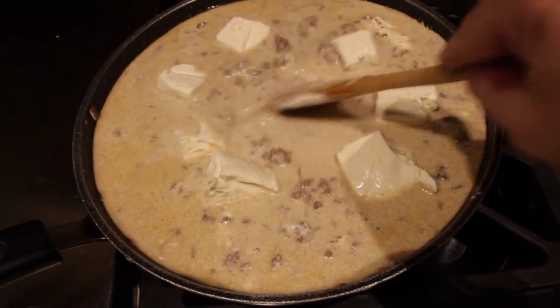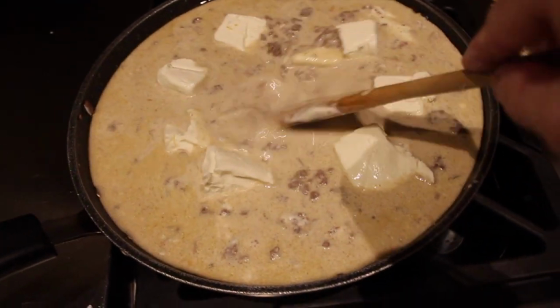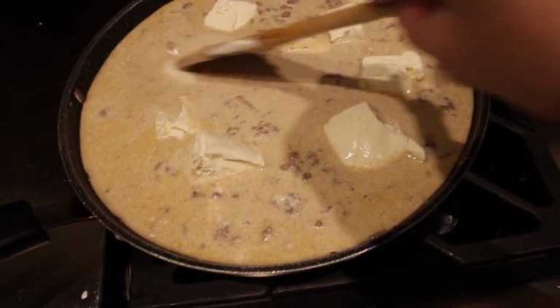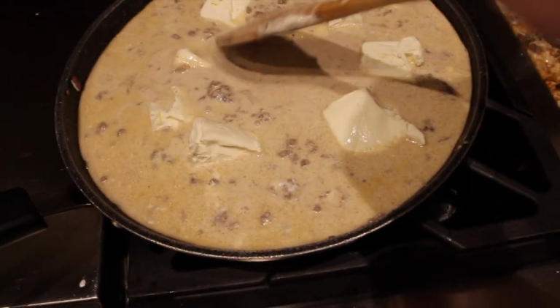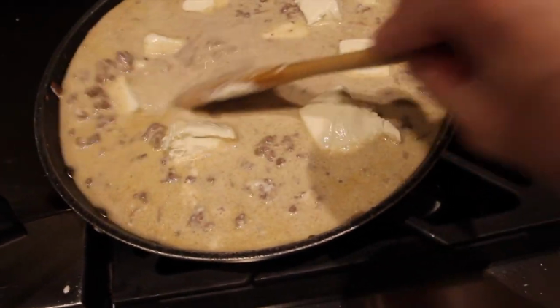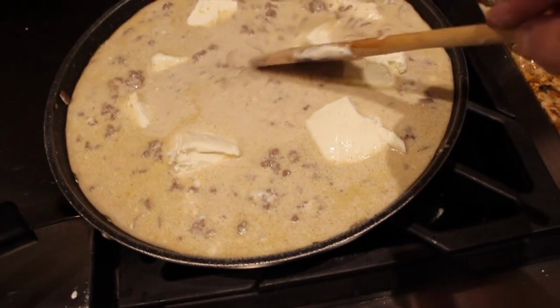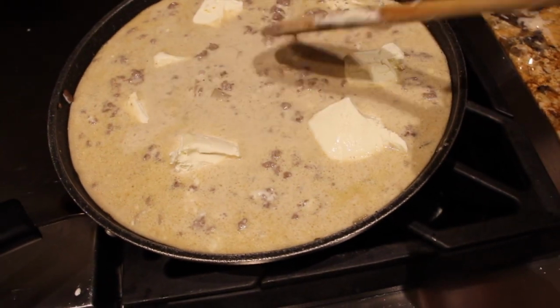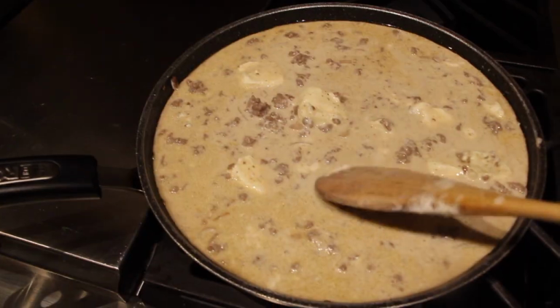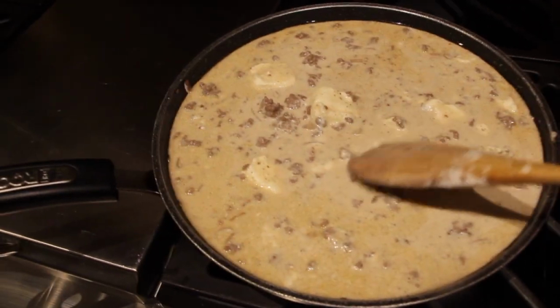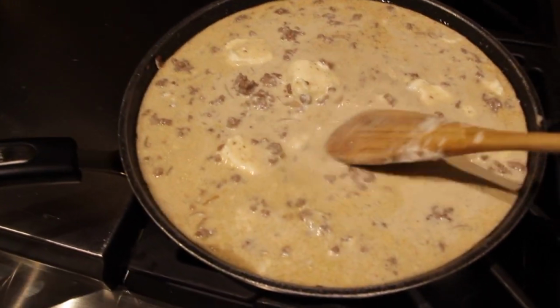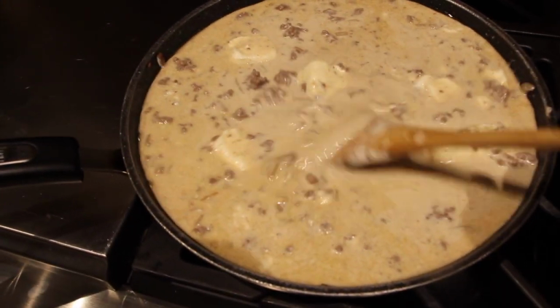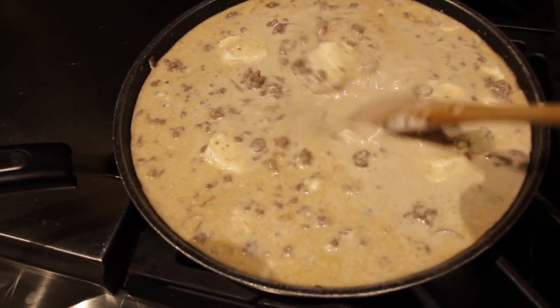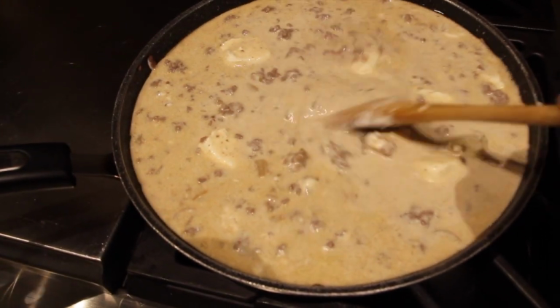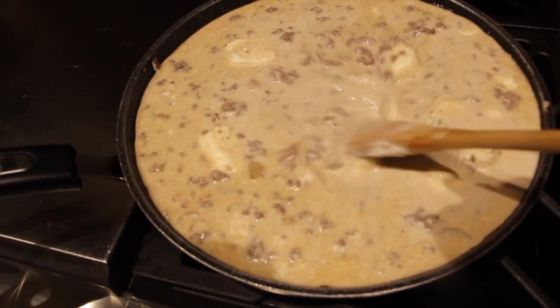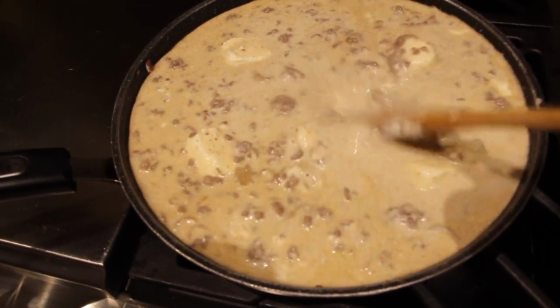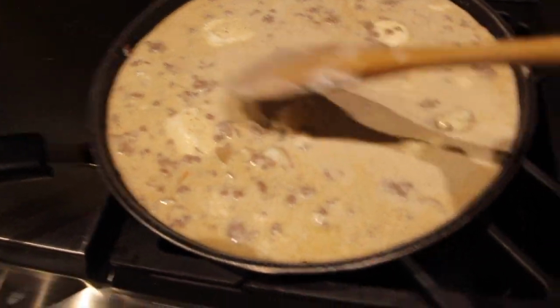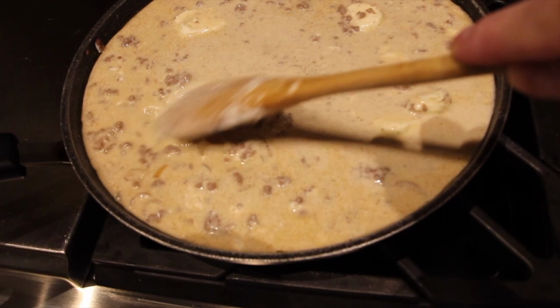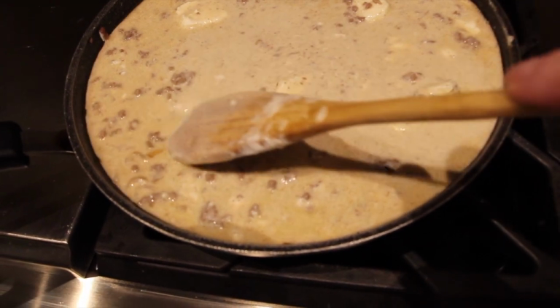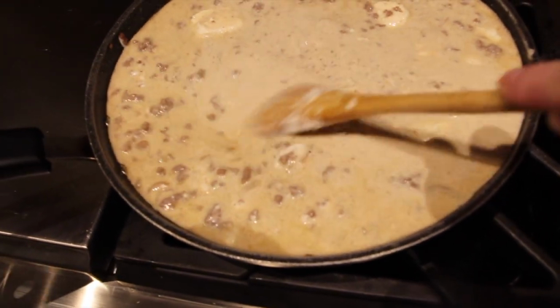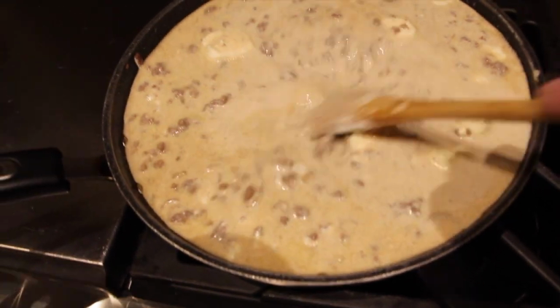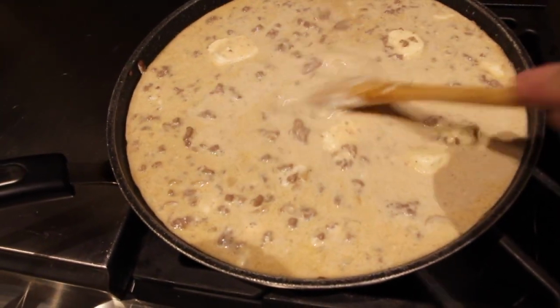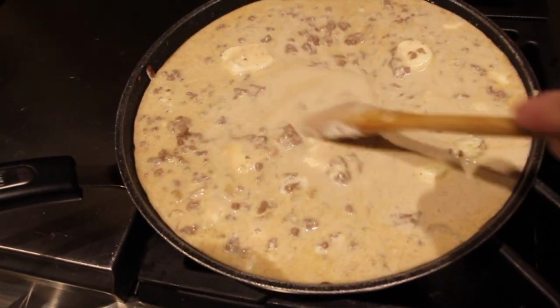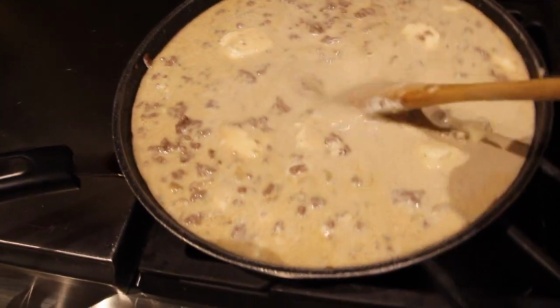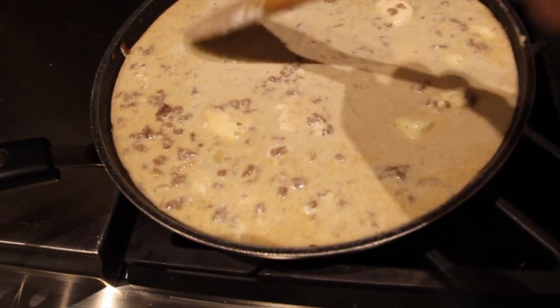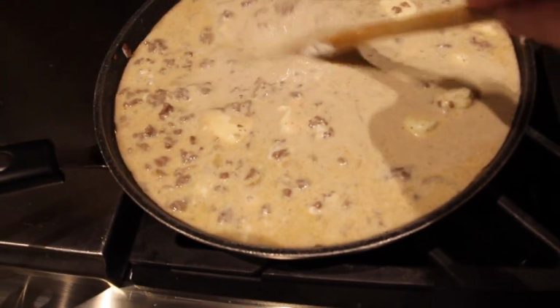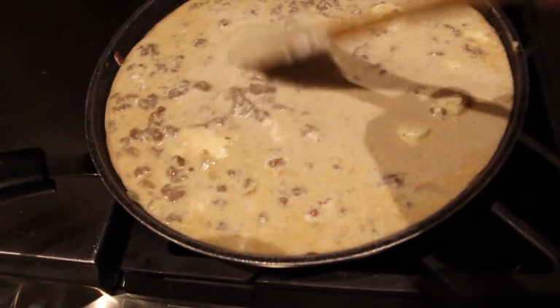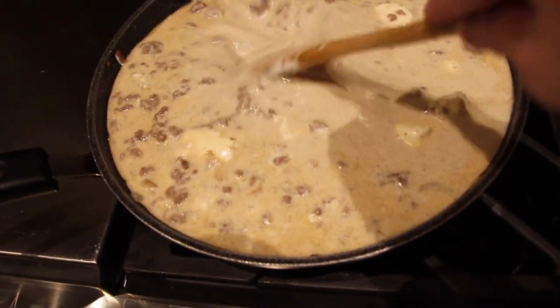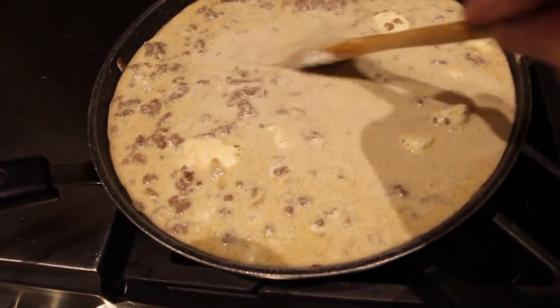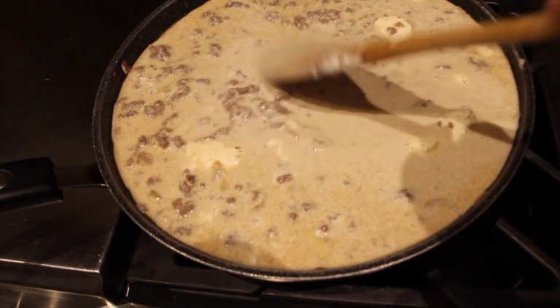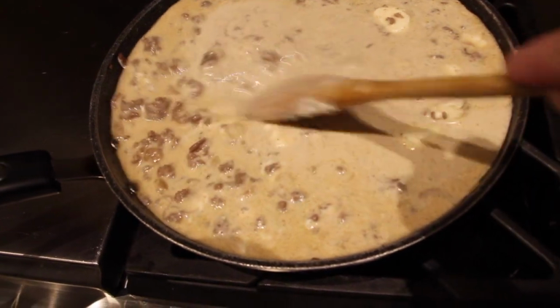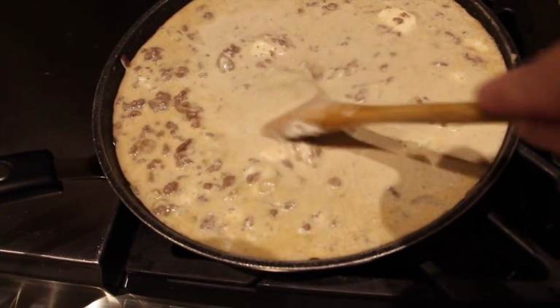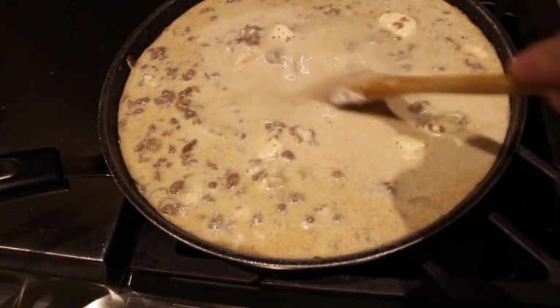I'll blend that in and mix it around until all the cream cheese is melted in. I also salt and peppered the ground beef.